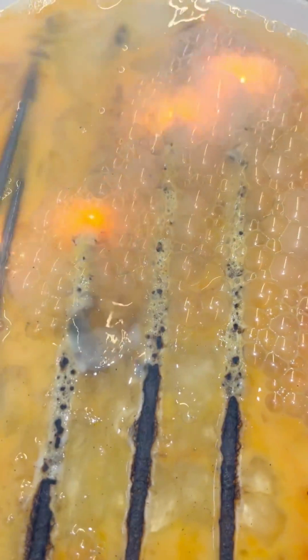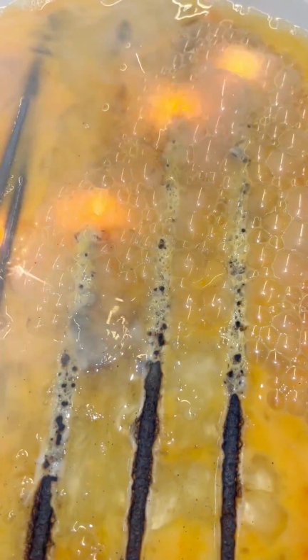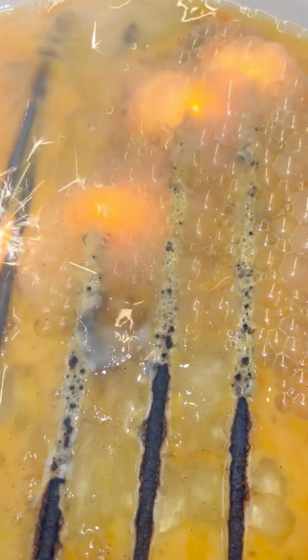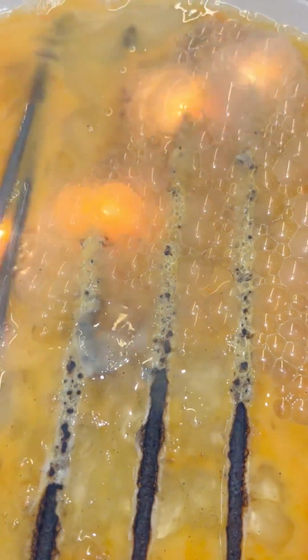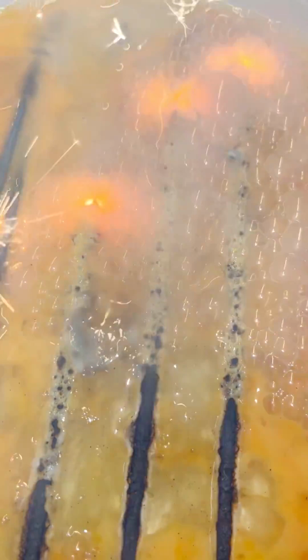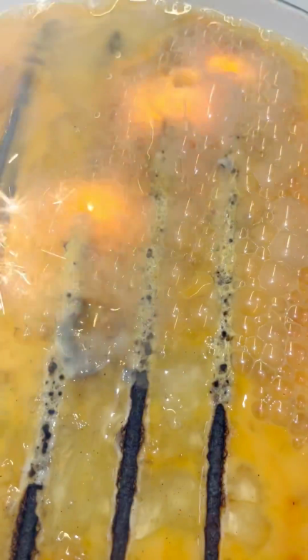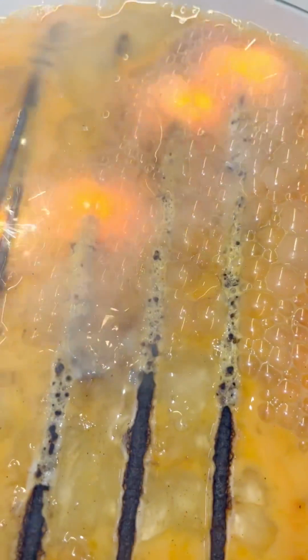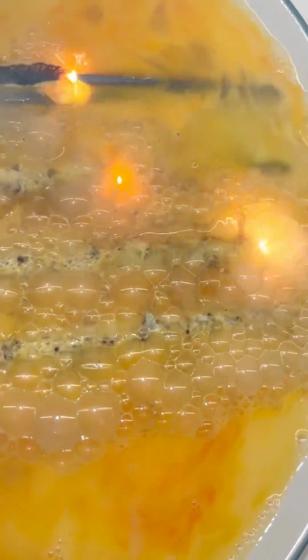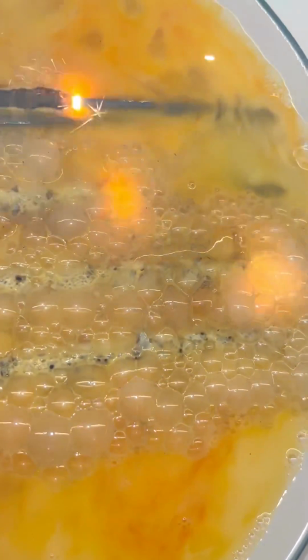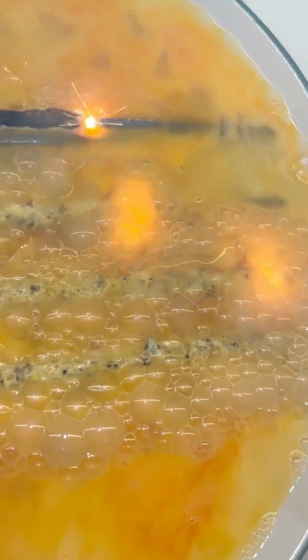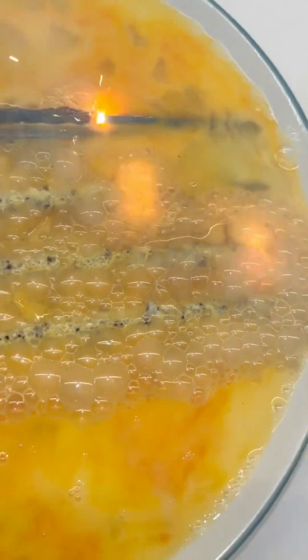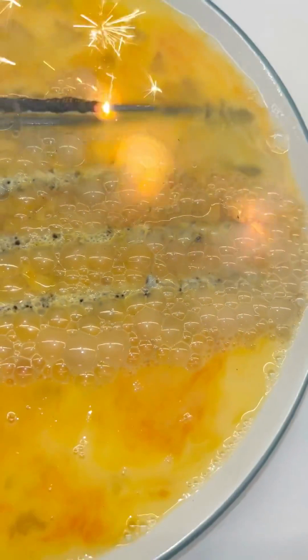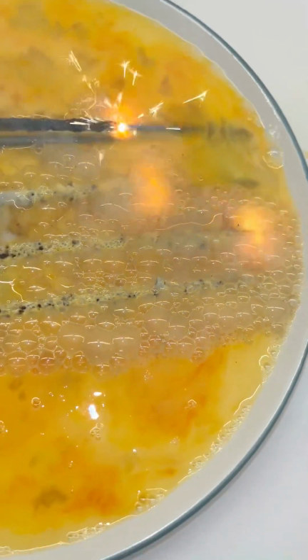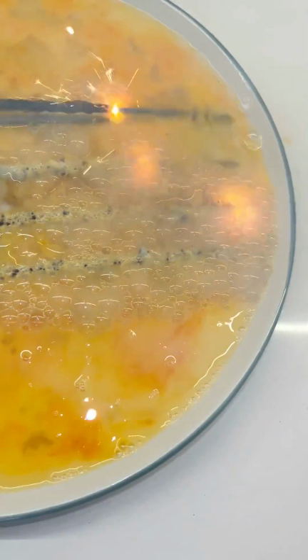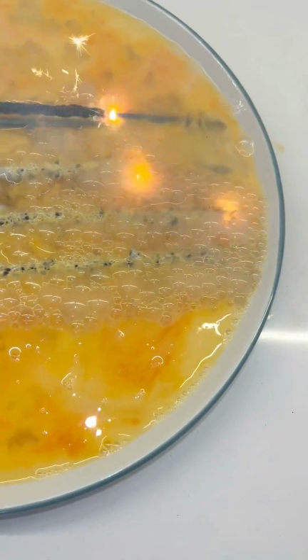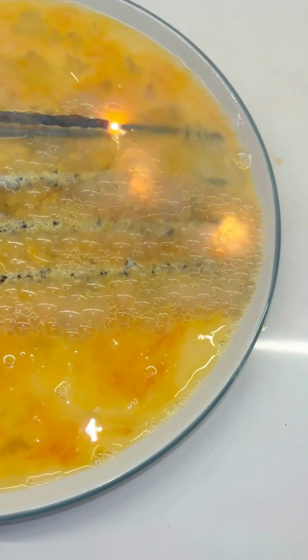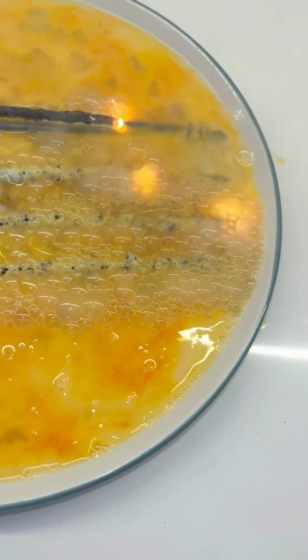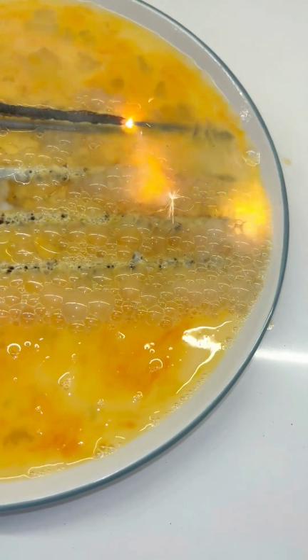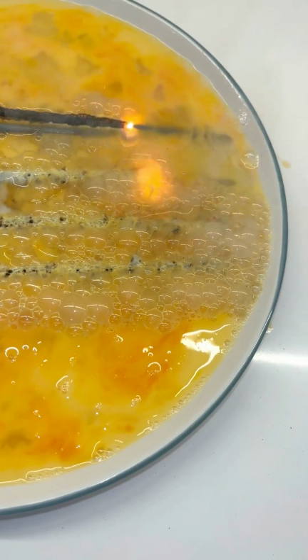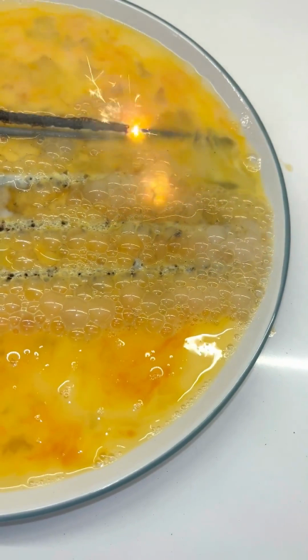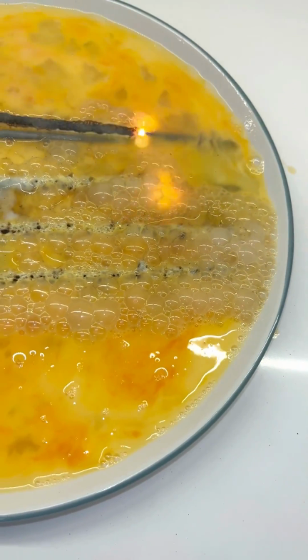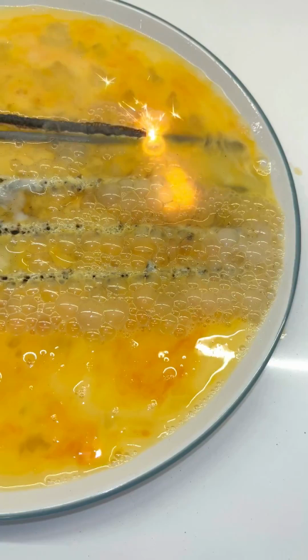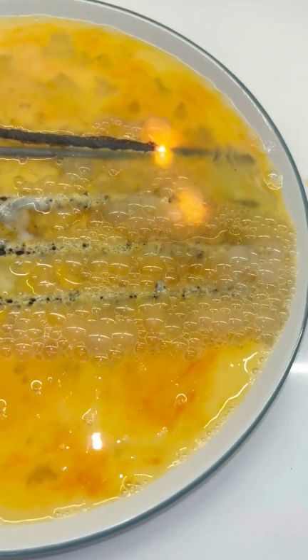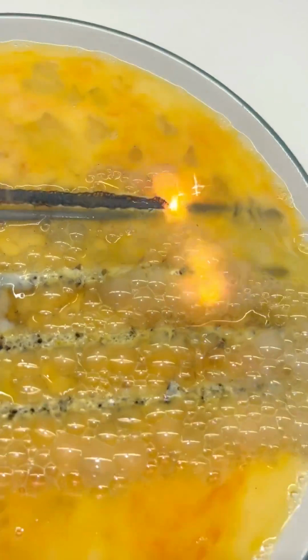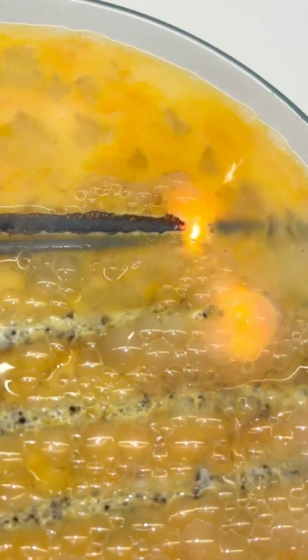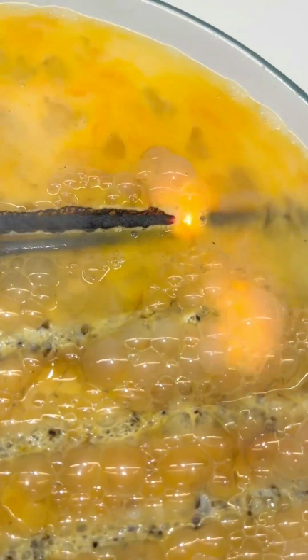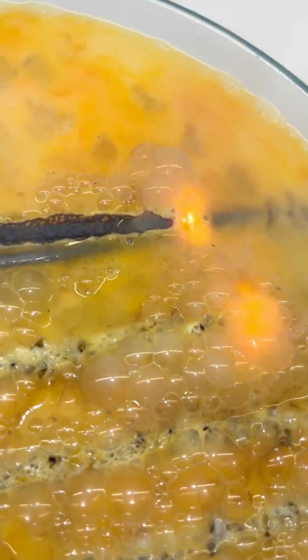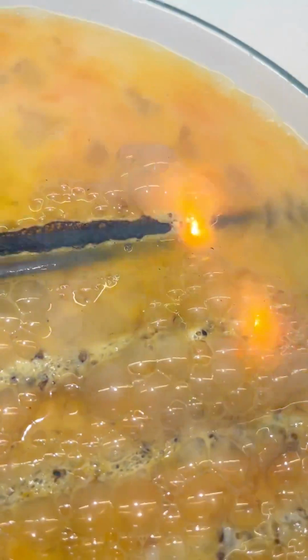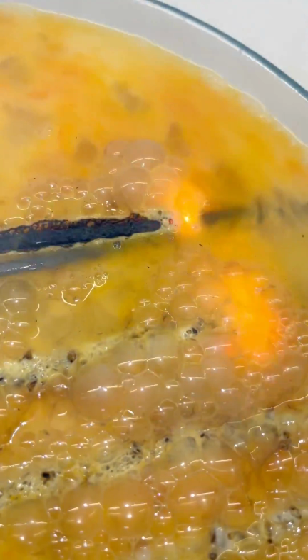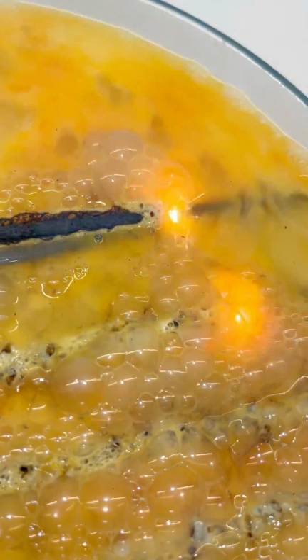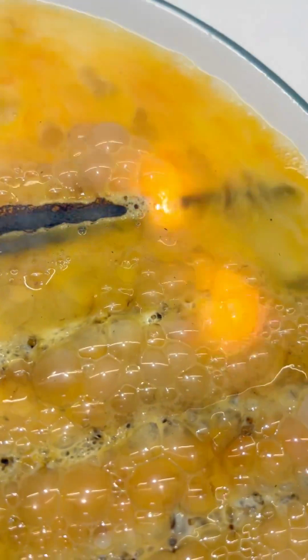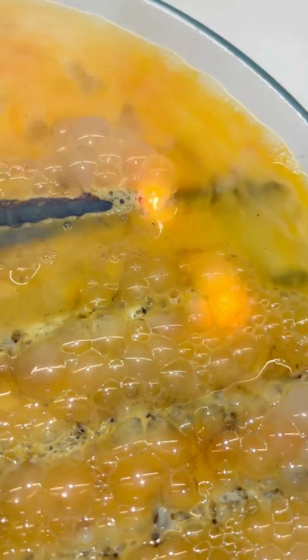Oh by the way, be sure to get your suggestions in for what I should sparkler cook next — I read them all. This smells really good, a mixture of cooking eggs and just a little bit of gunpowder.